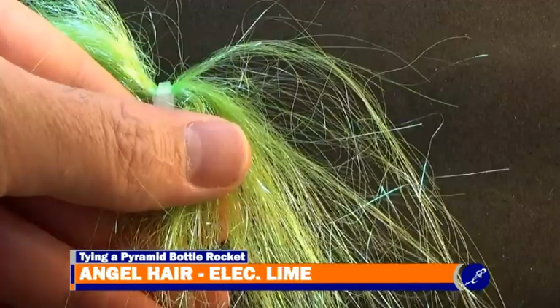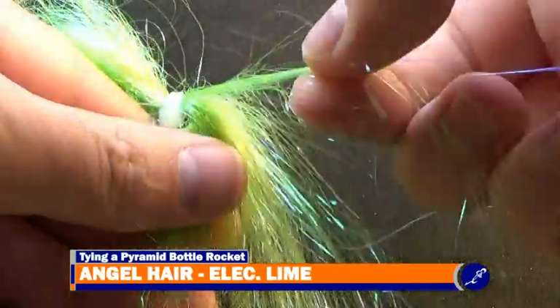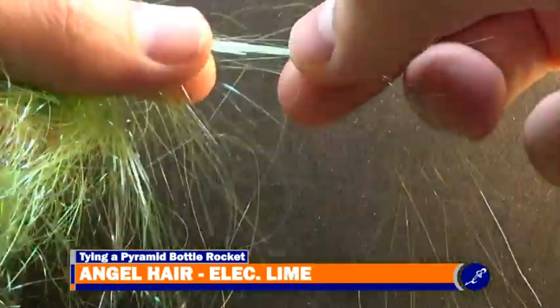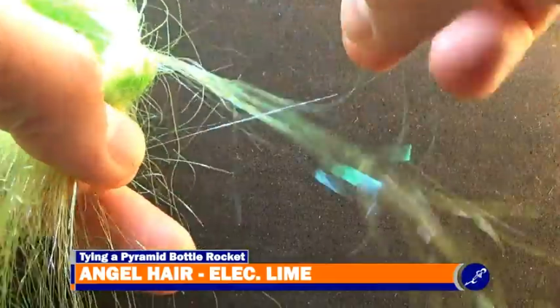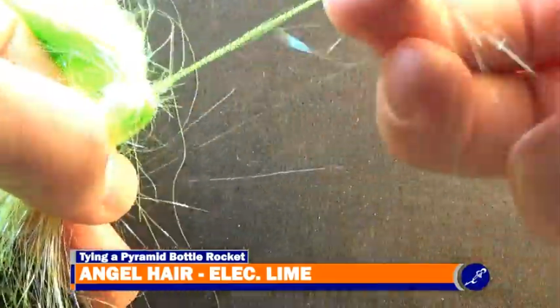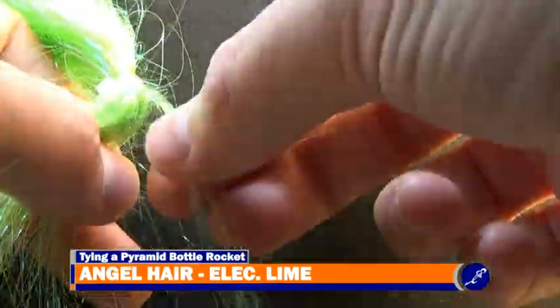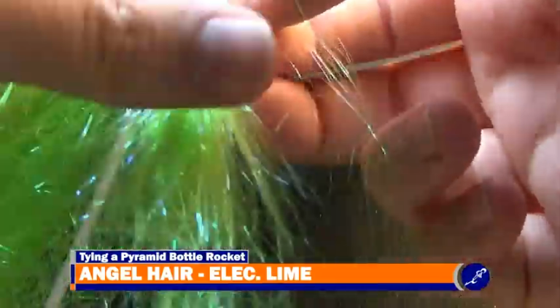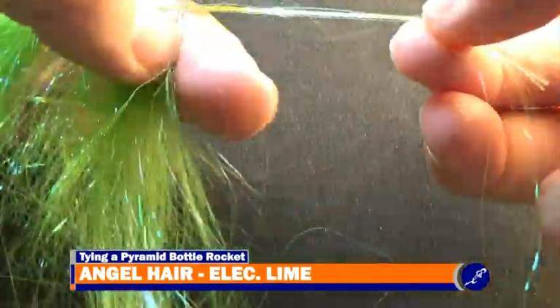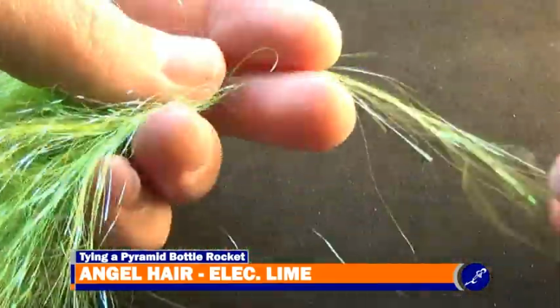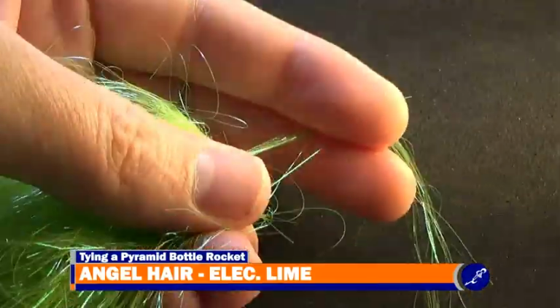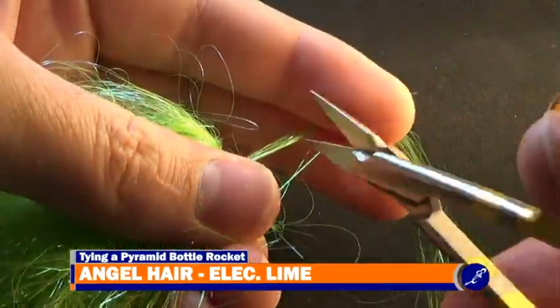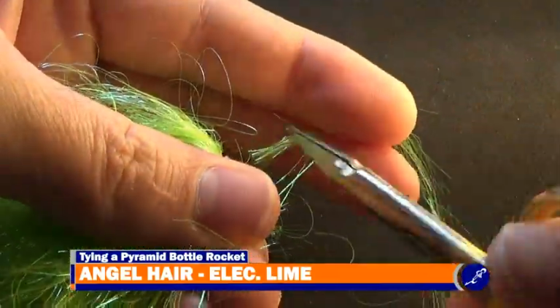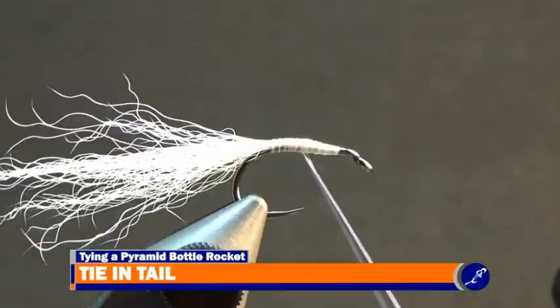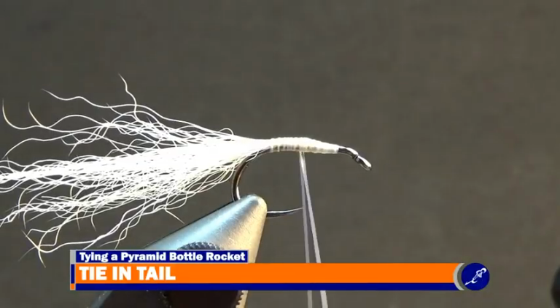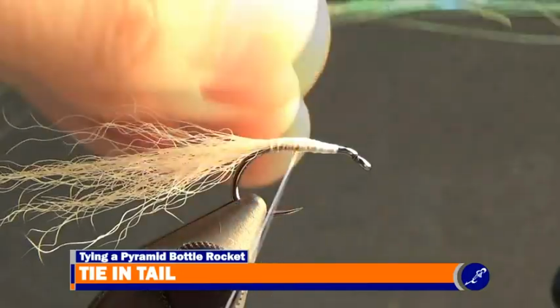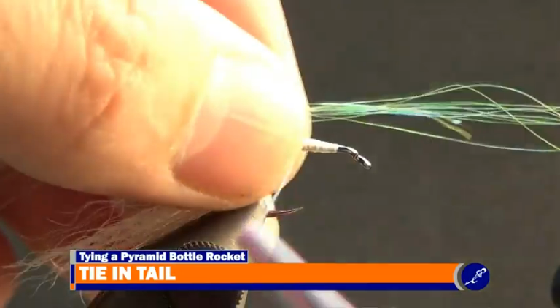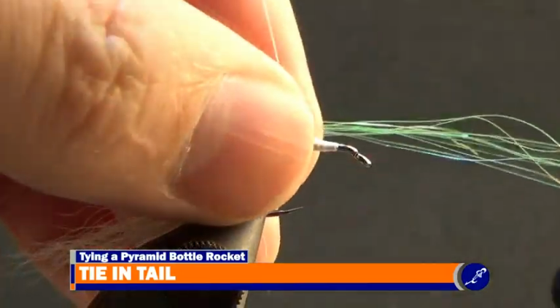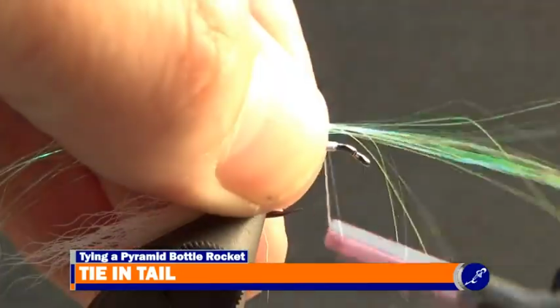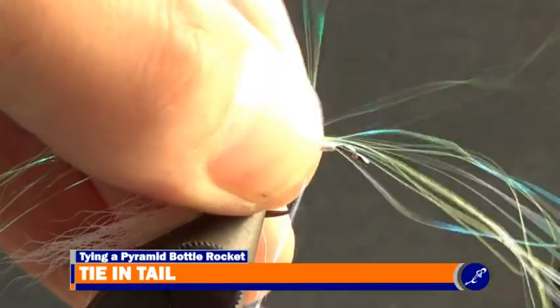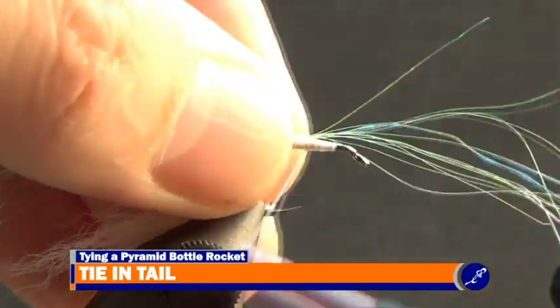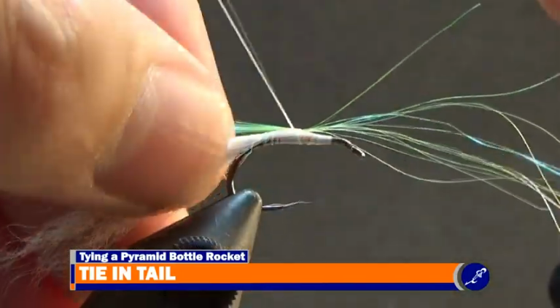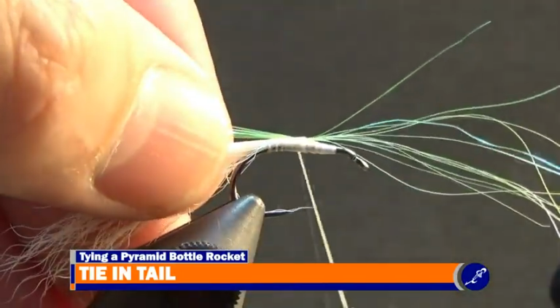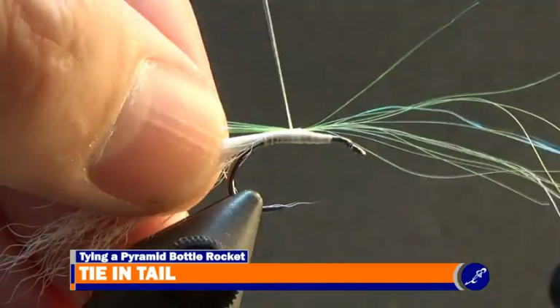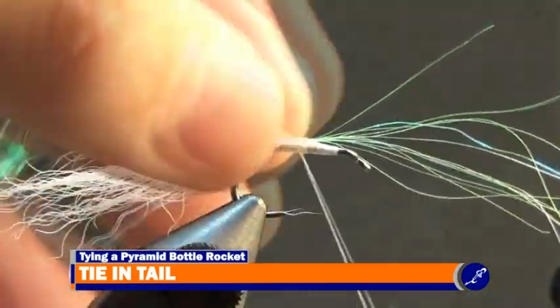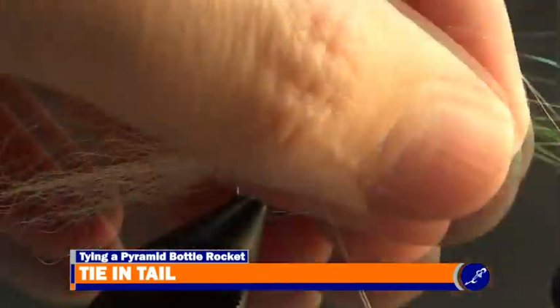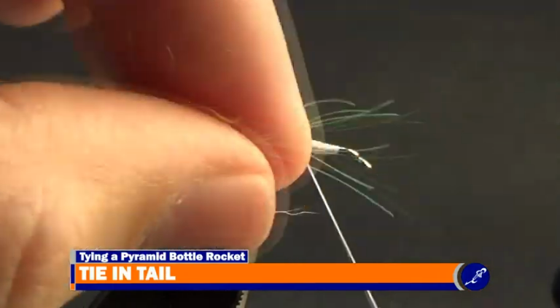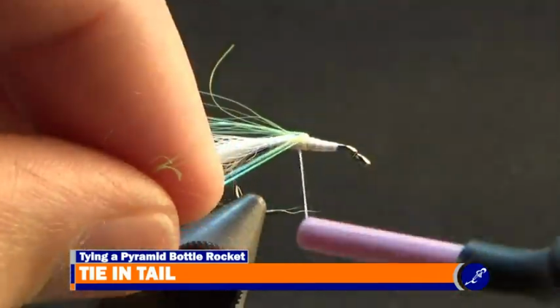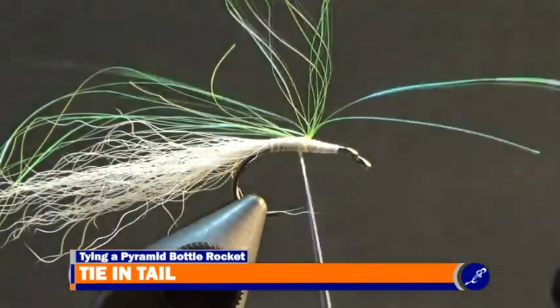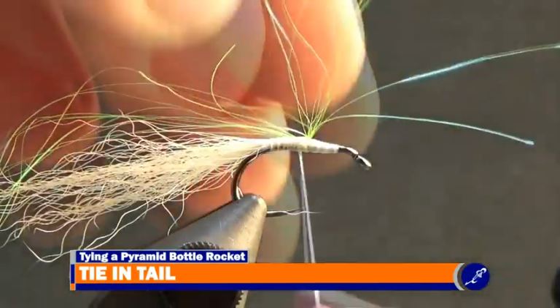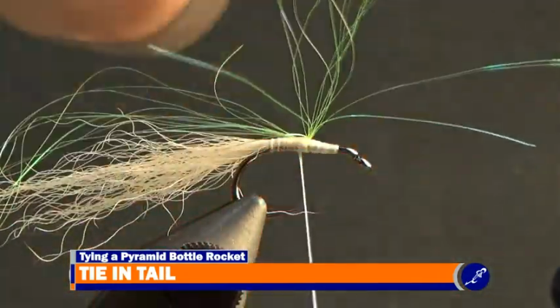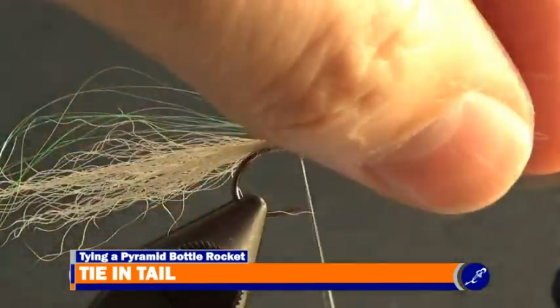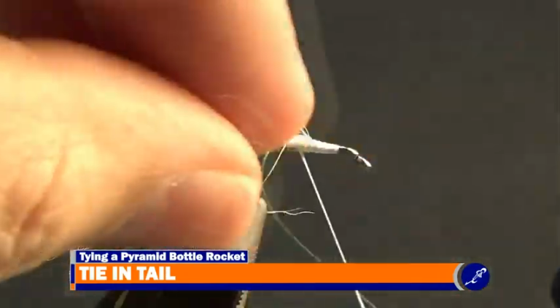Next, cut about a dozen strands of electric lime angel hair from a hank and tie it to the shank at around the halfway point of the strands. After a few tight wraps of thread have secured the angel hair to the hook, fold the fibers hanging over the front of the fly to the near side of the shank and towards the back of the fly.